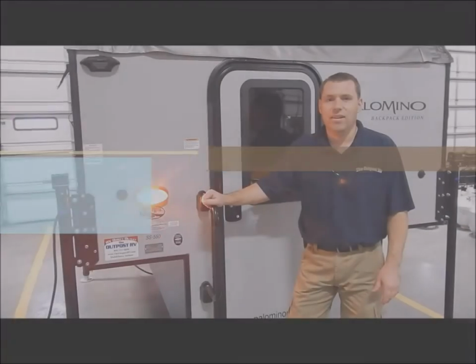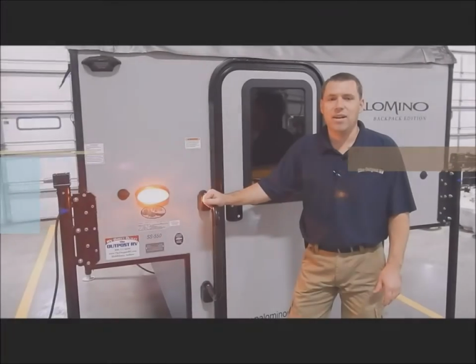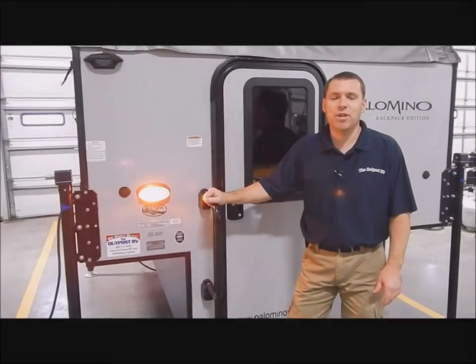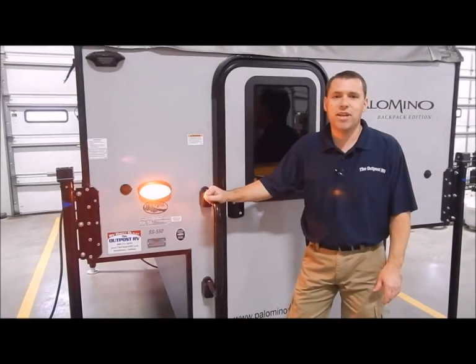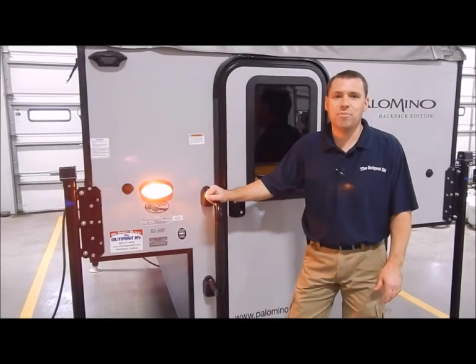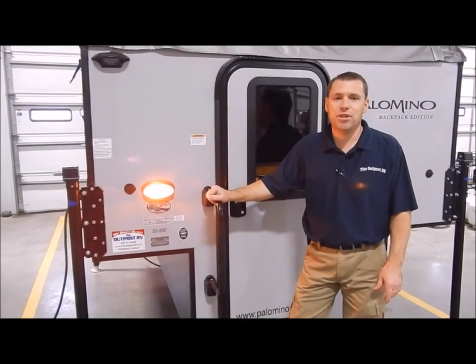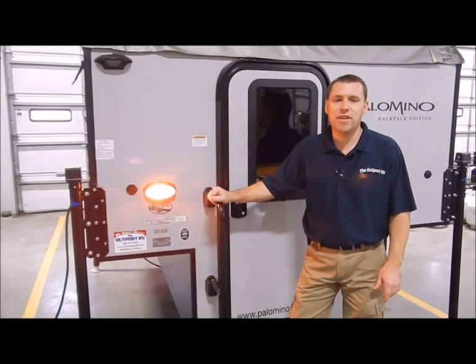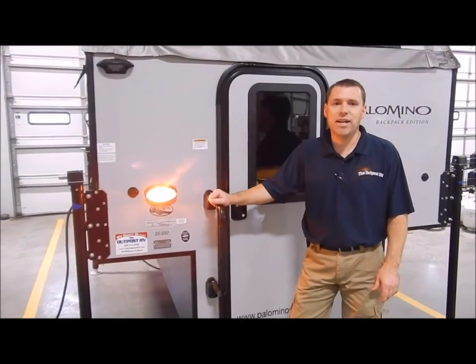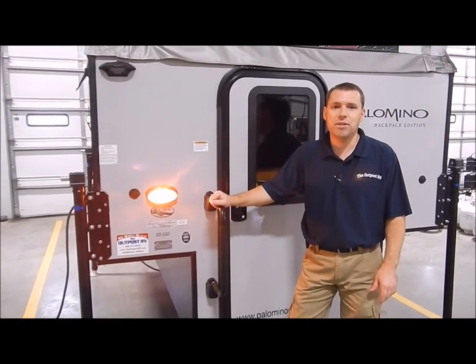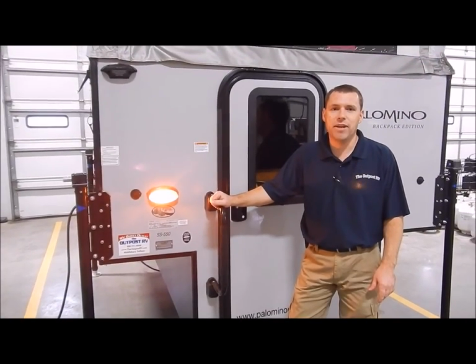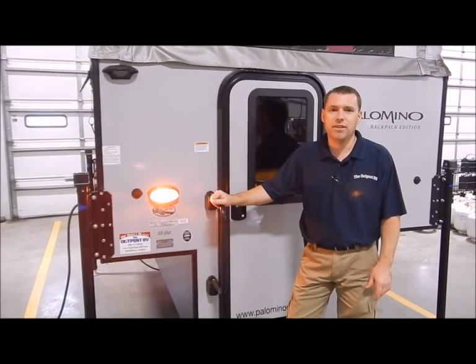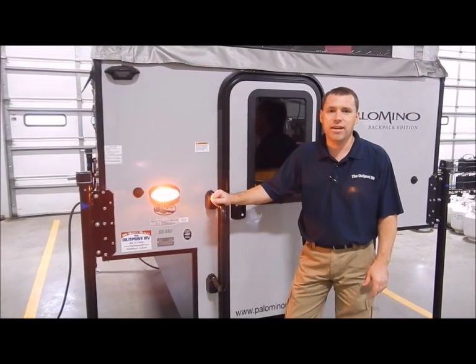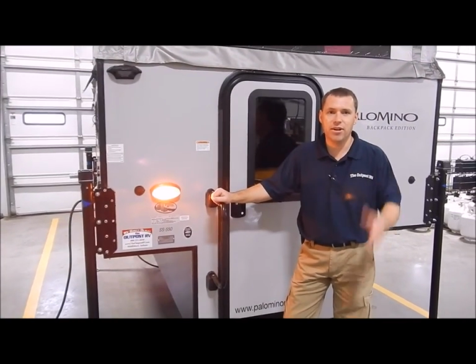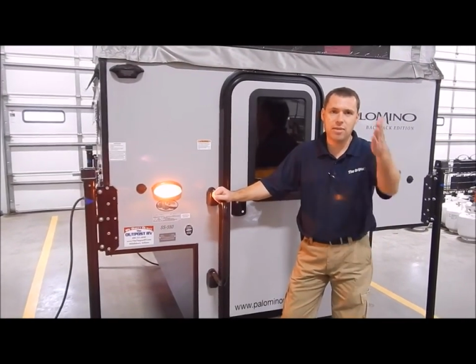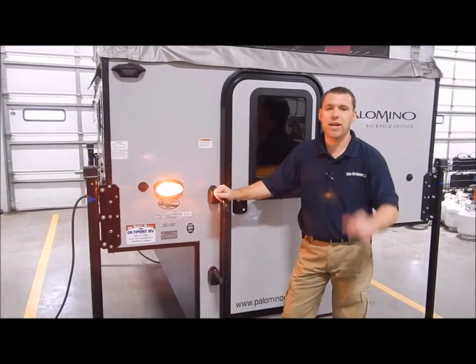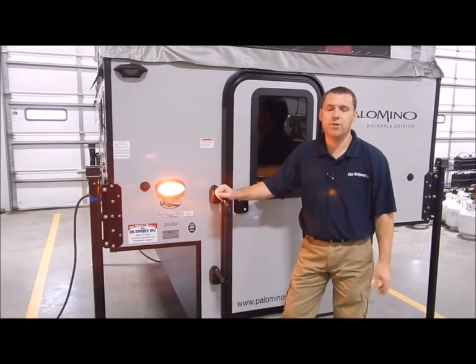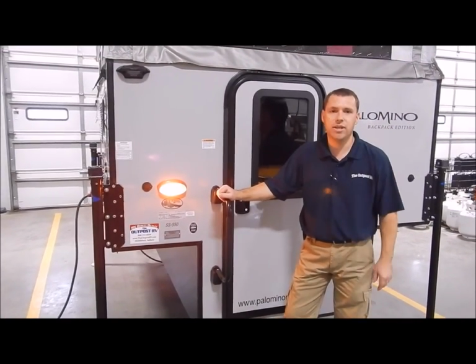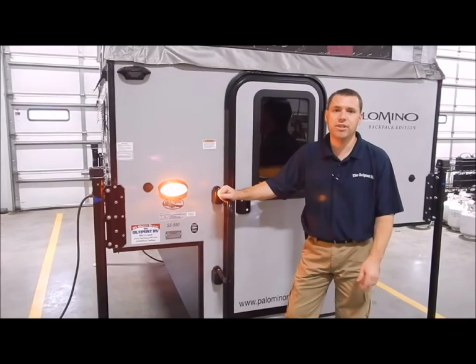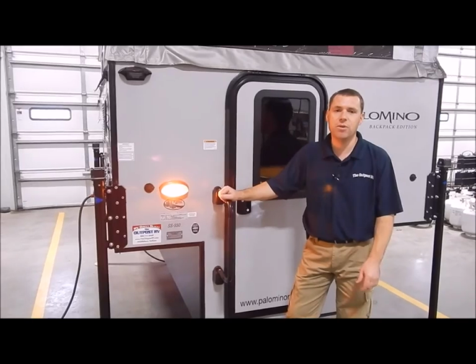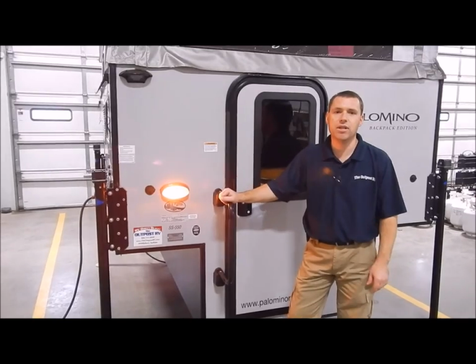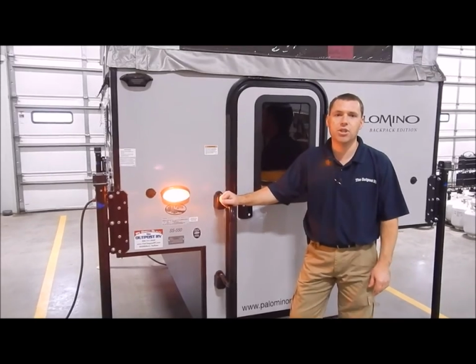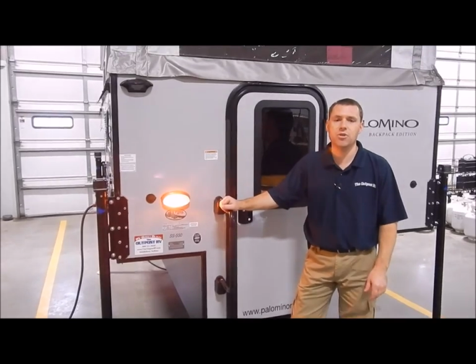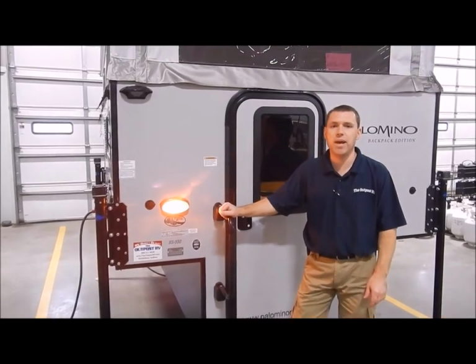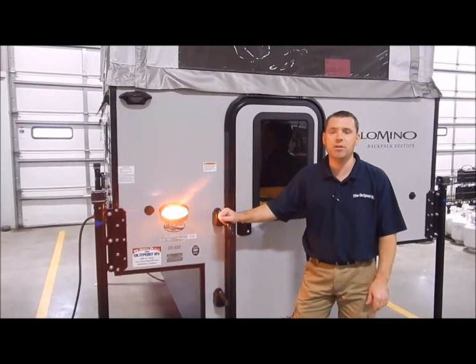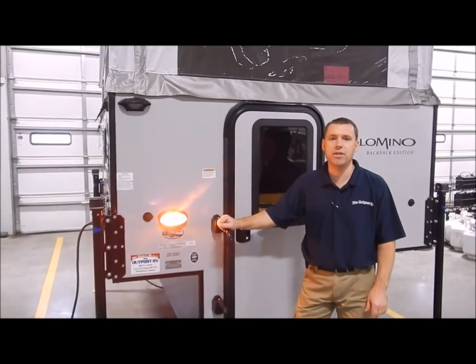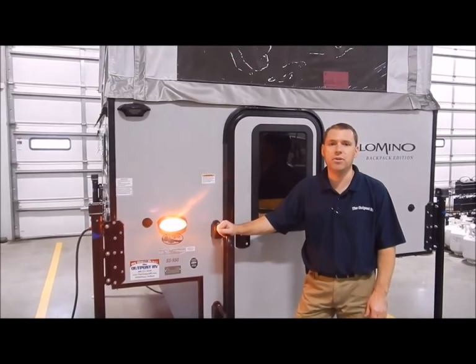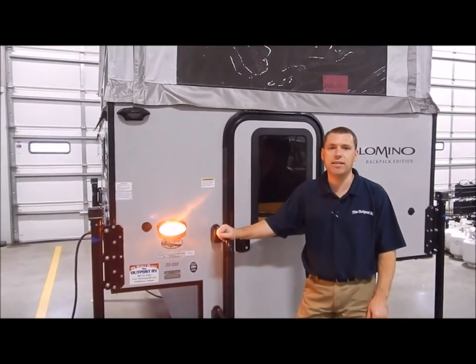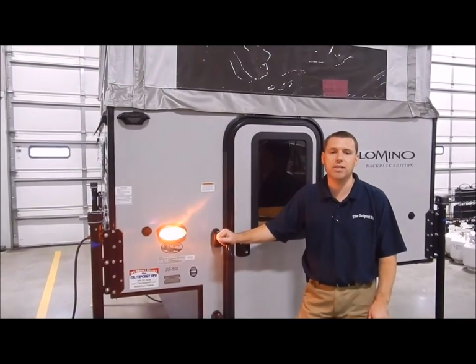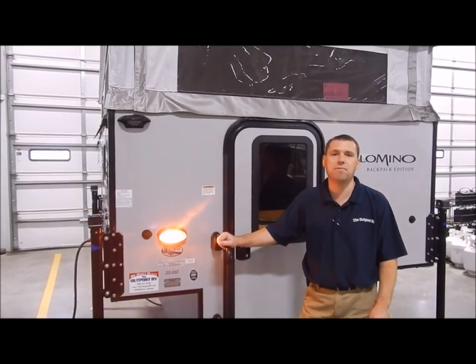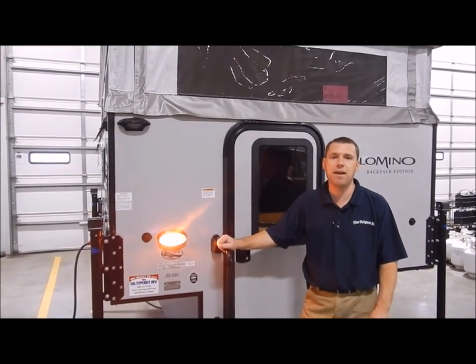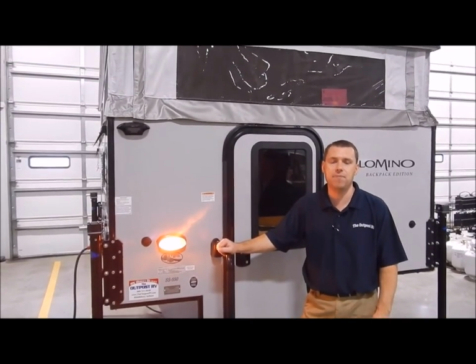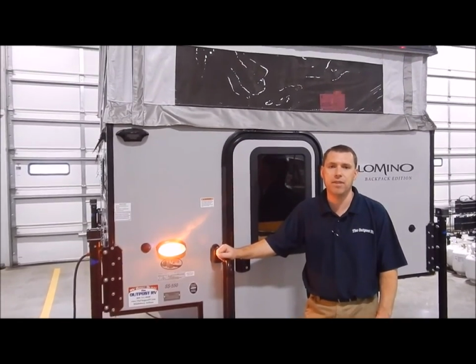Hi and welcome to the Outpost RV. My name is Phelan and our cameraman here is Henry. Today we're going to show you the Palomino SS-550.